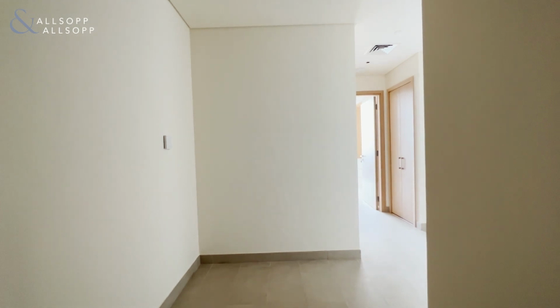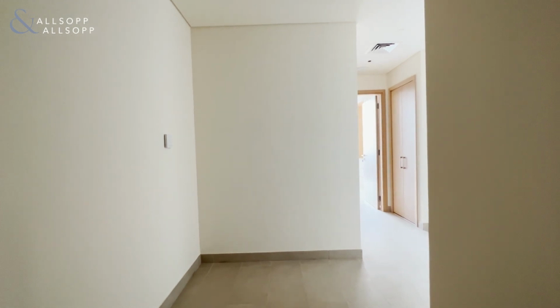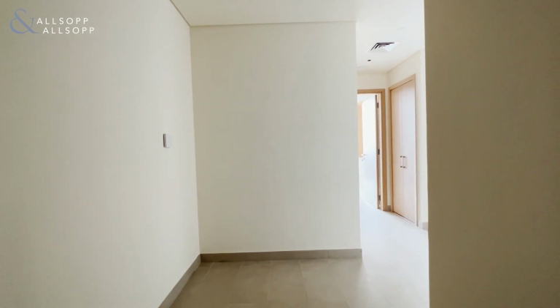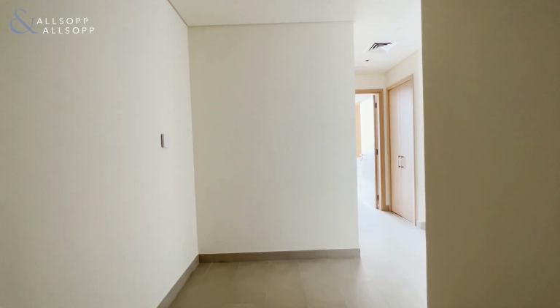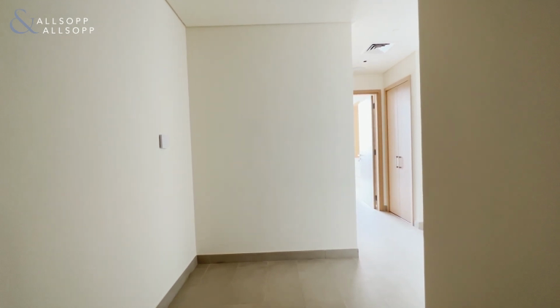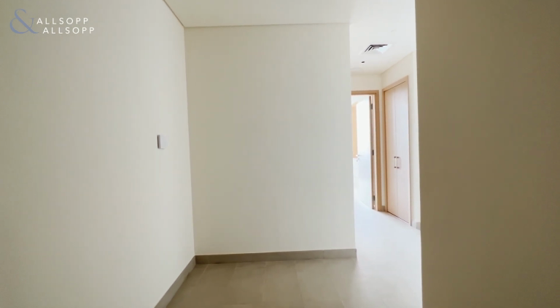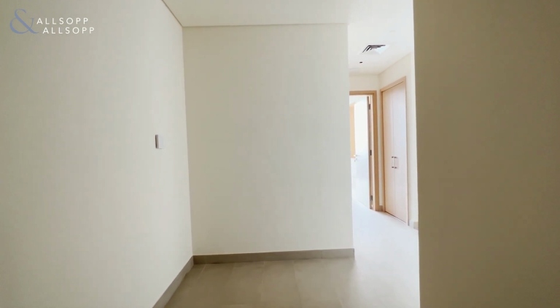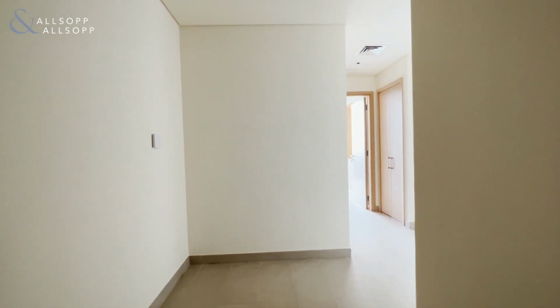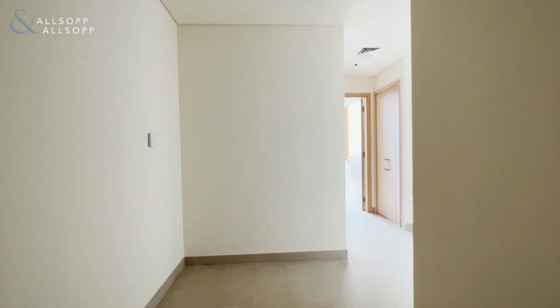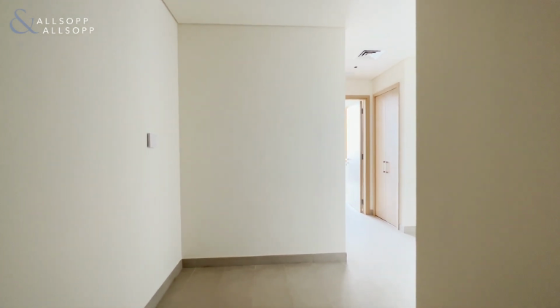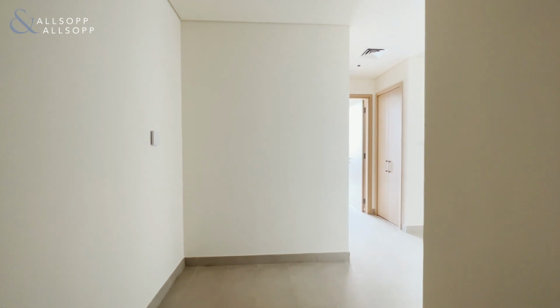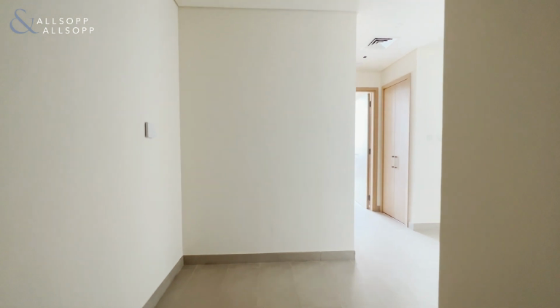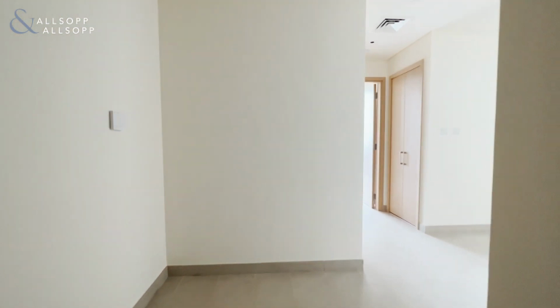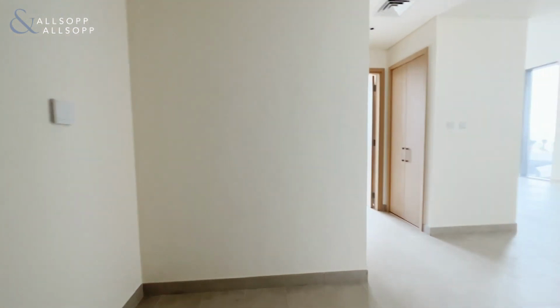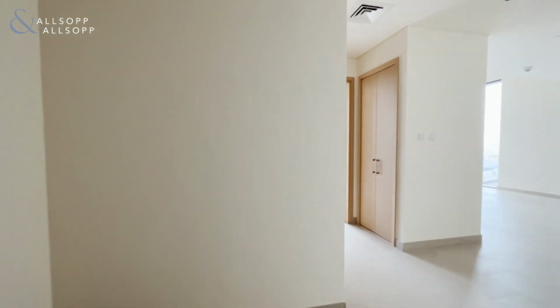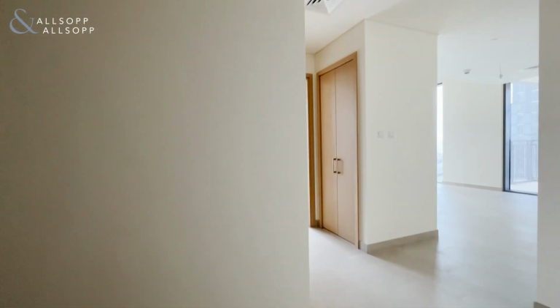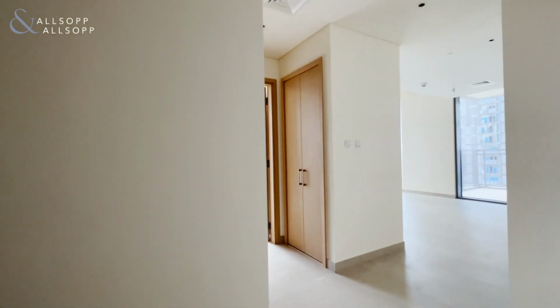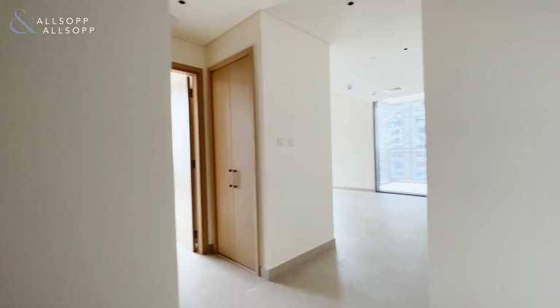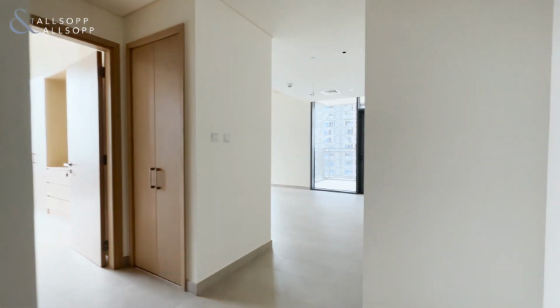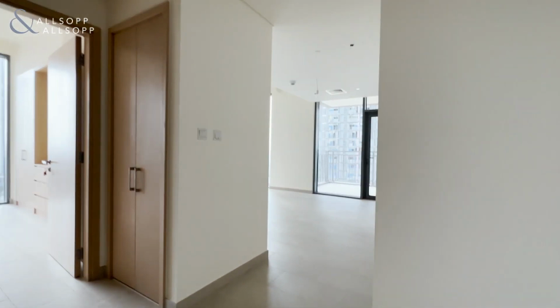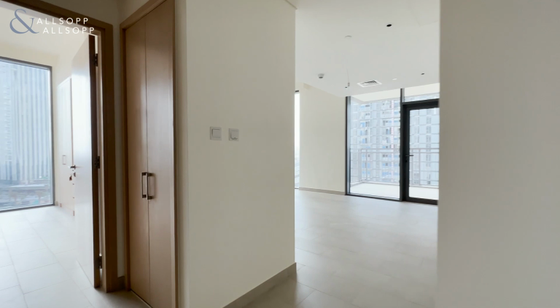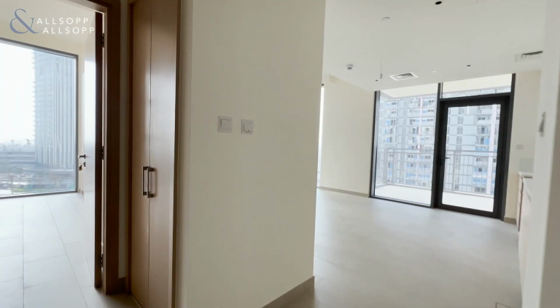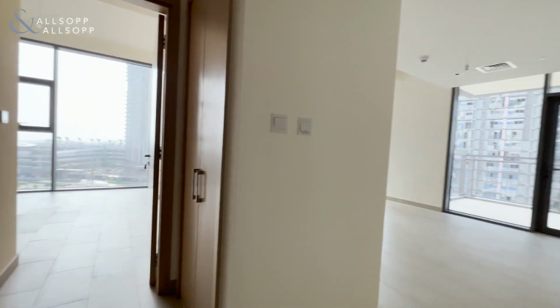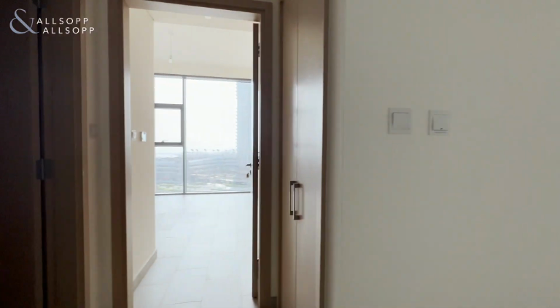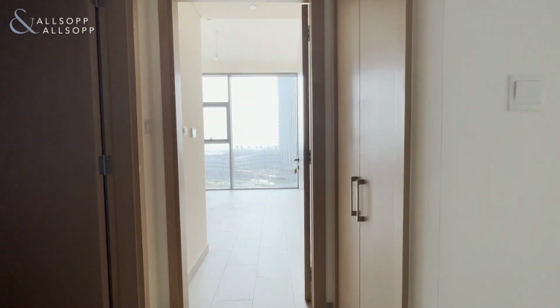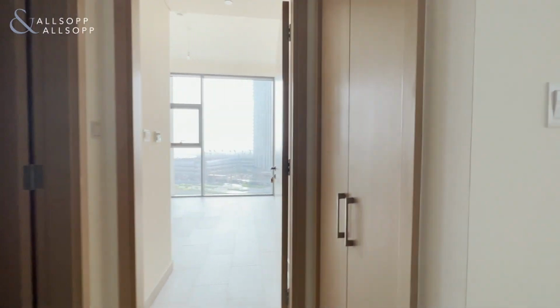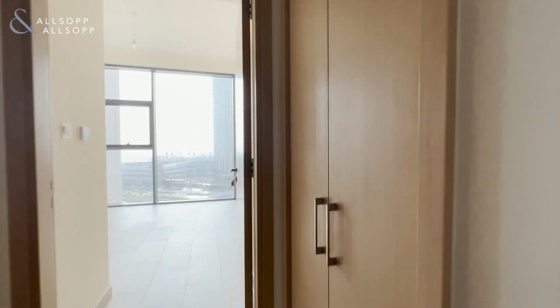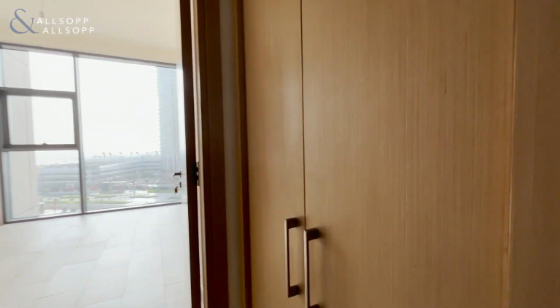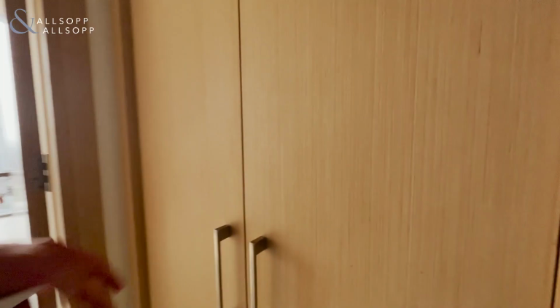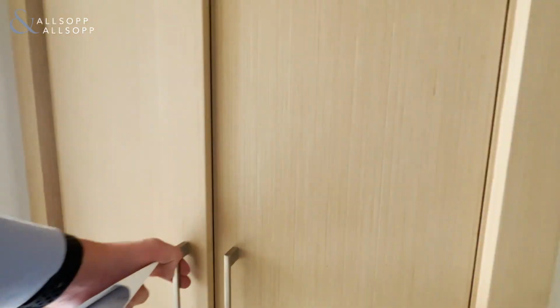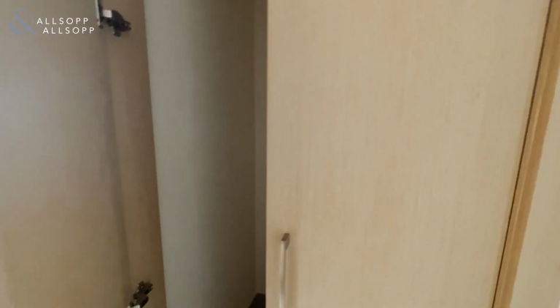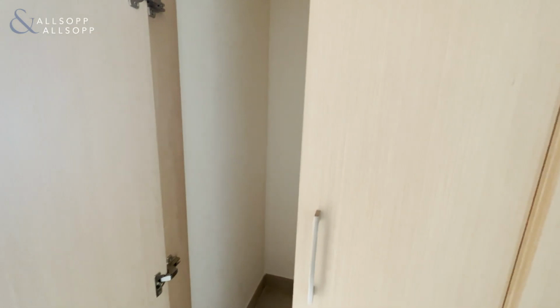Hi, this is Charlie Sargent from Allsop. Here we have a one bedroom apartment in Creek Rise. We enter here into the hallway that takes us through. On the left hand side we have a little cupboard for your washing machine etc.